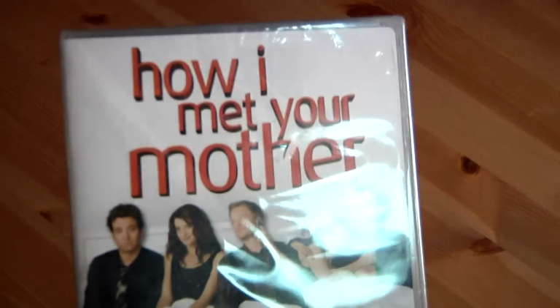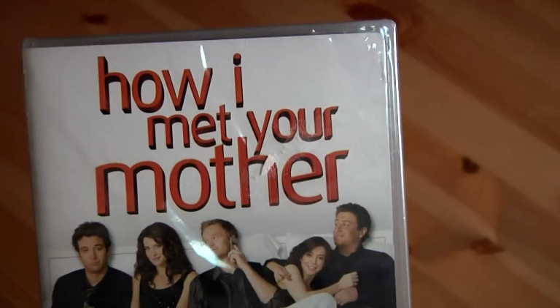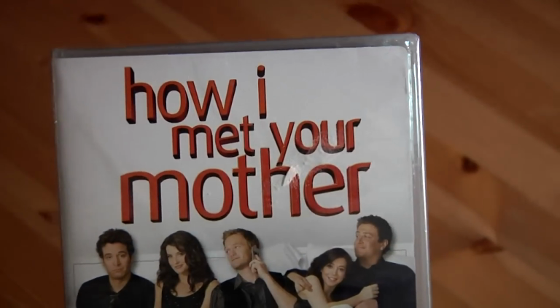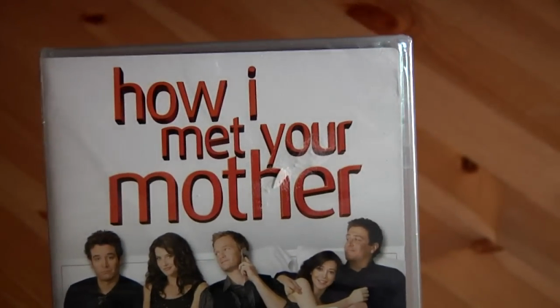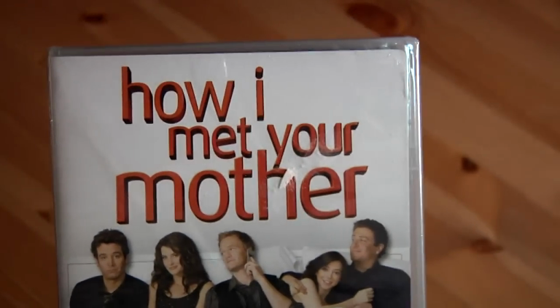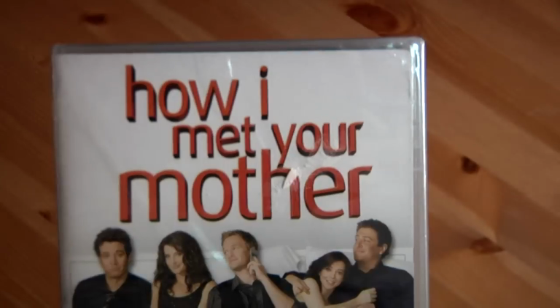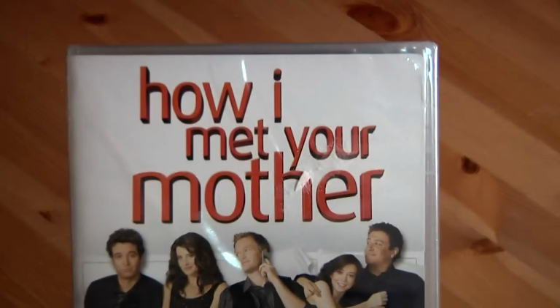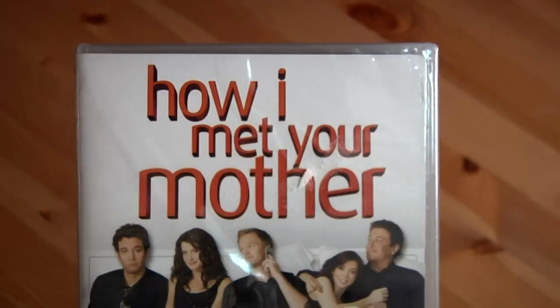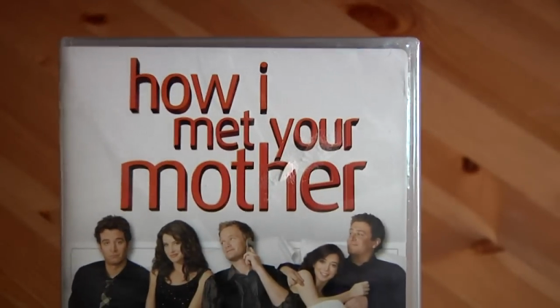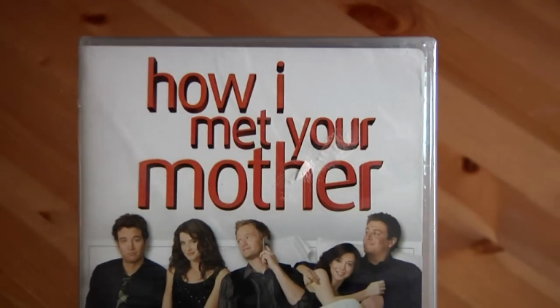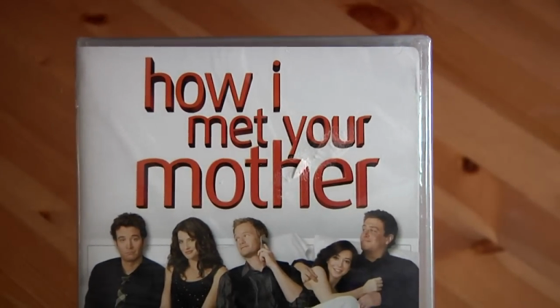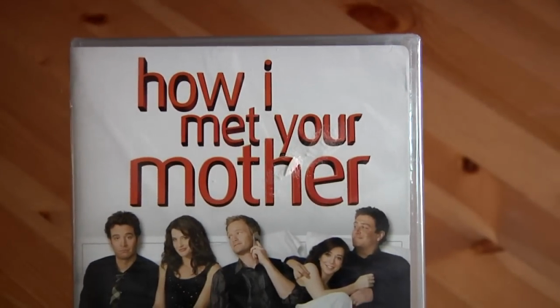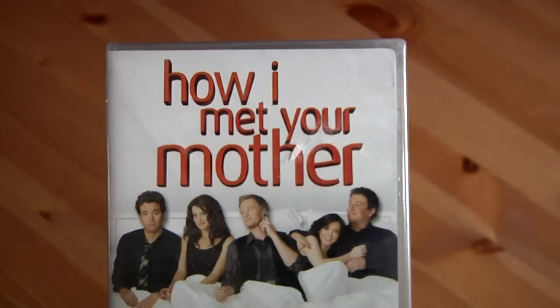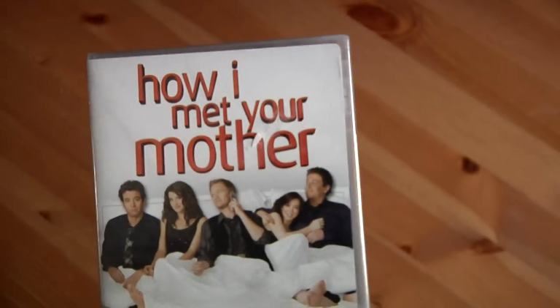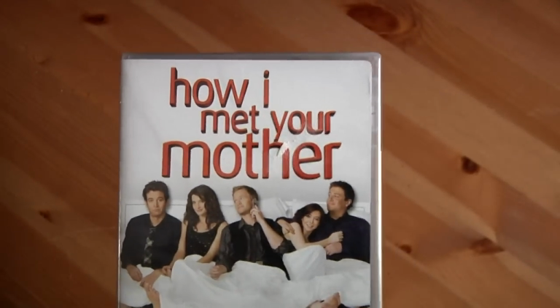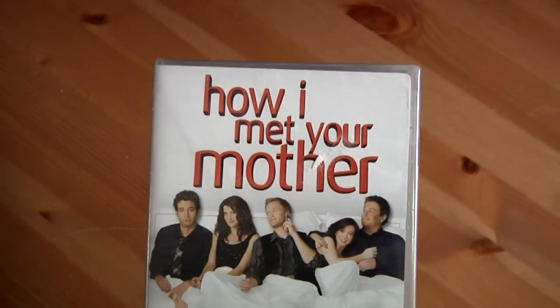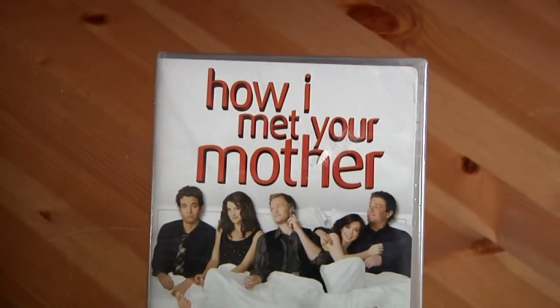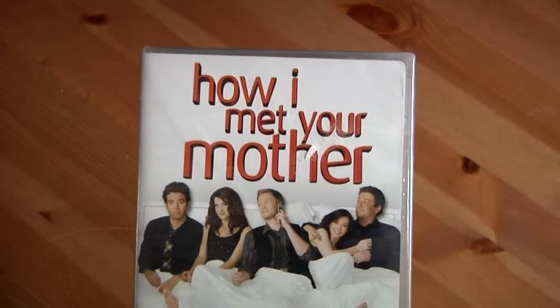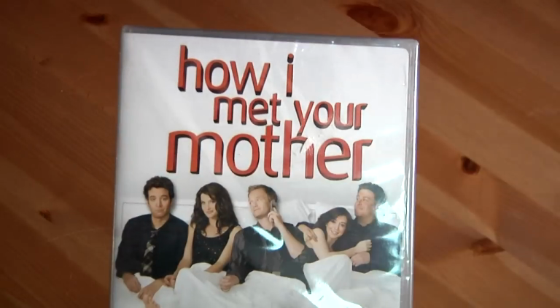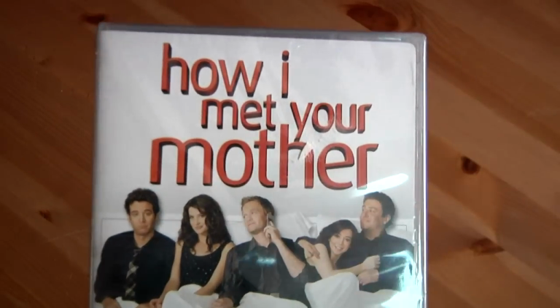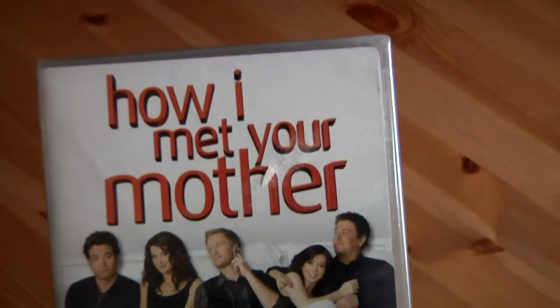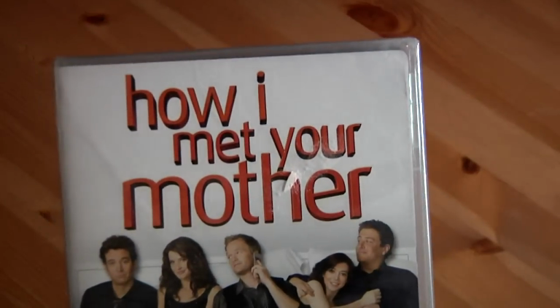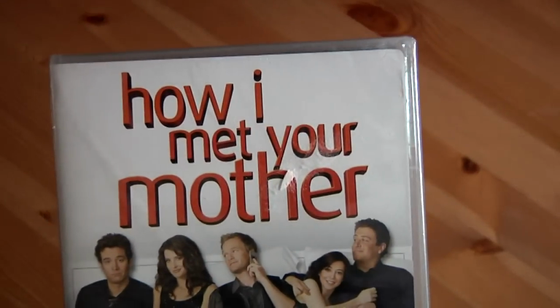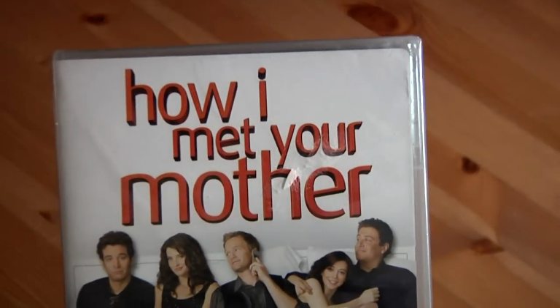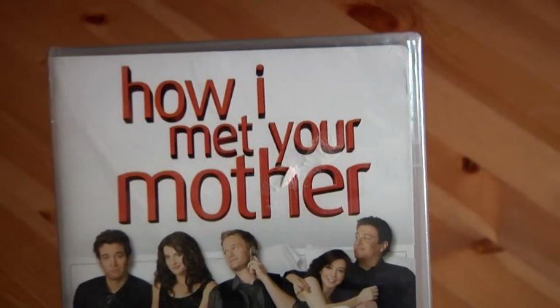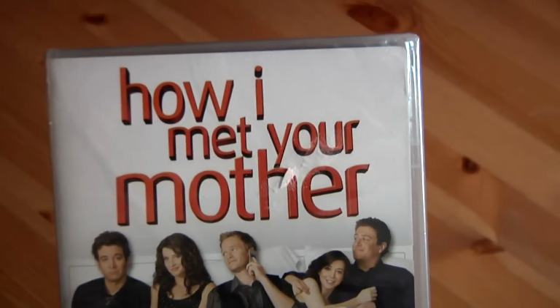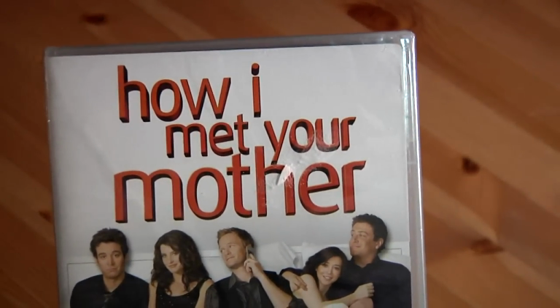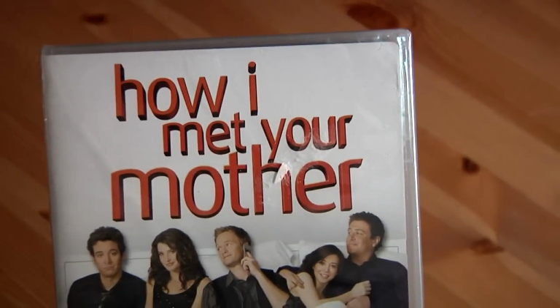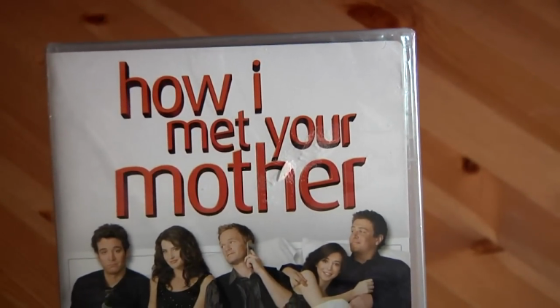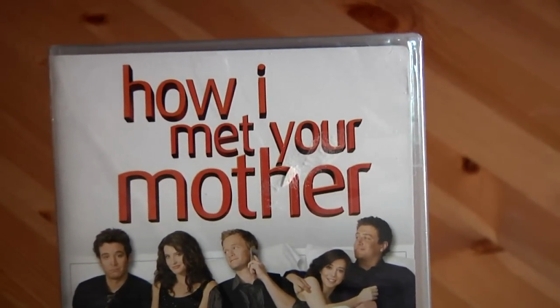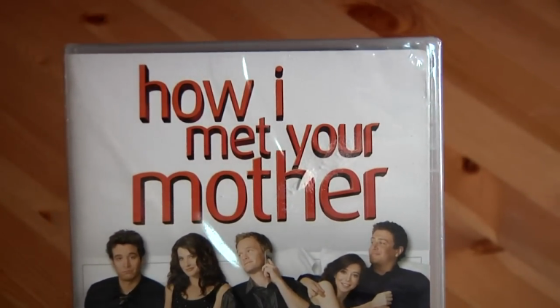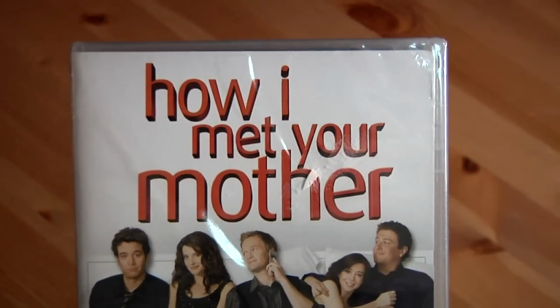I recently started watching it. I got the first two seasons on a budget and I just started loving it. I have to get the rest of them — I can't wait to get them all. But anyway, here you go.